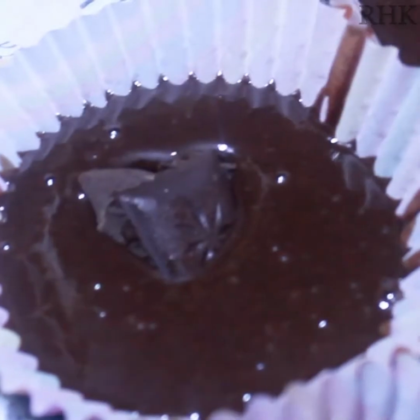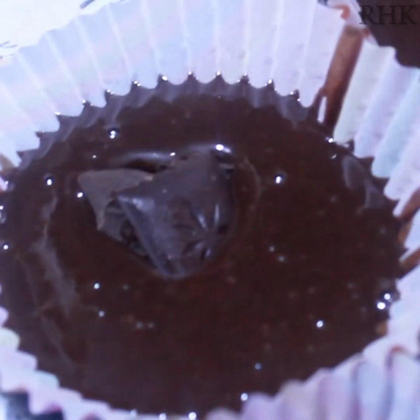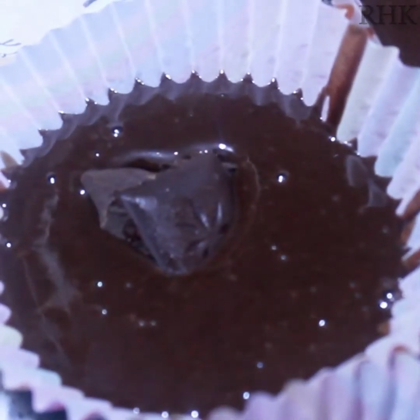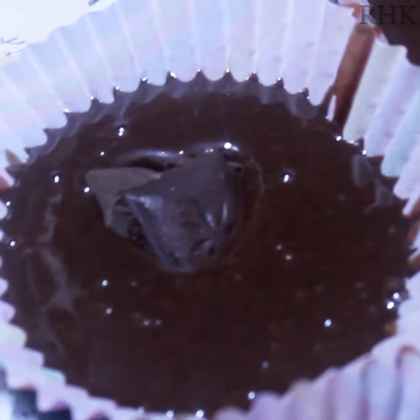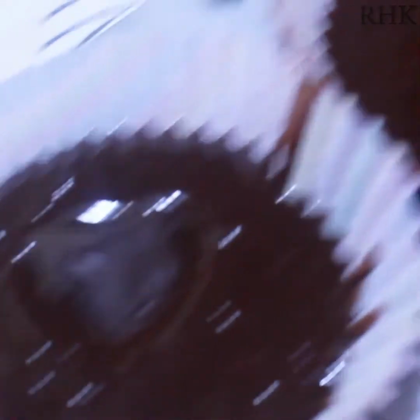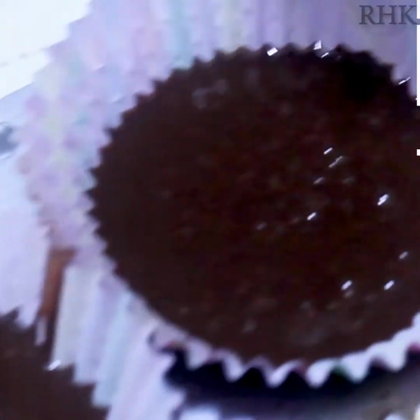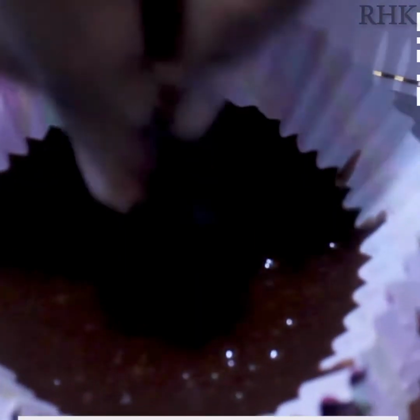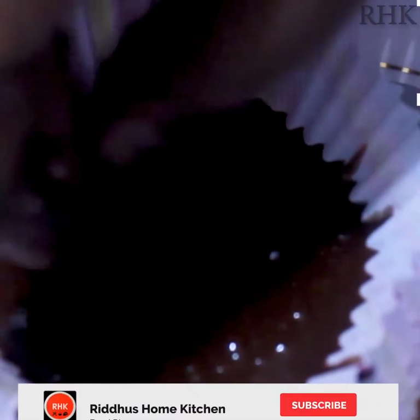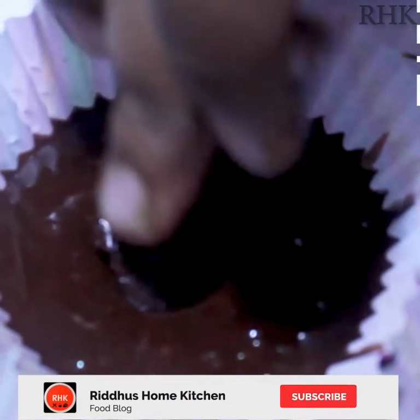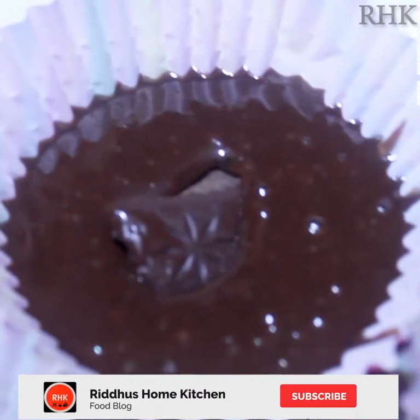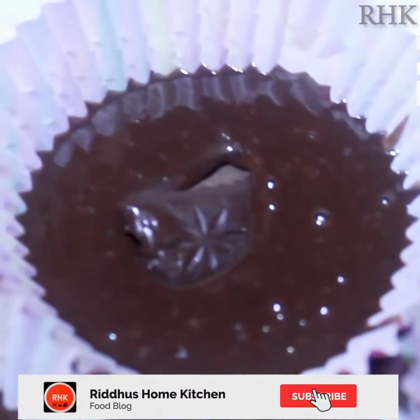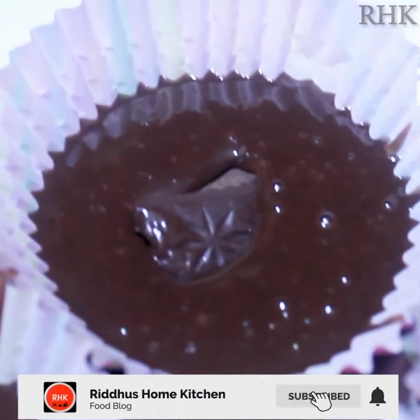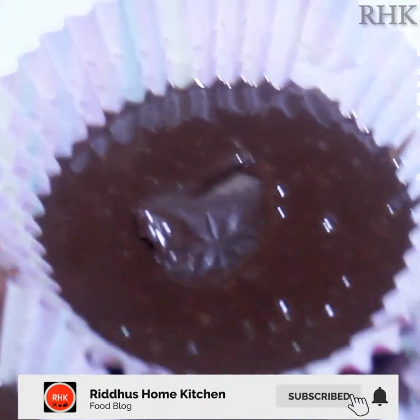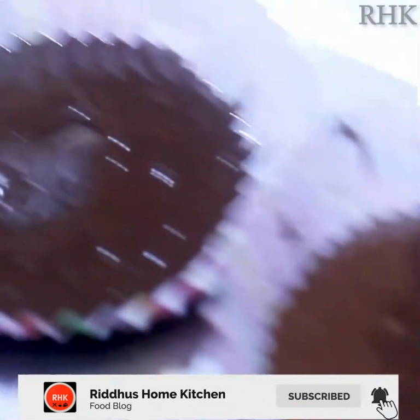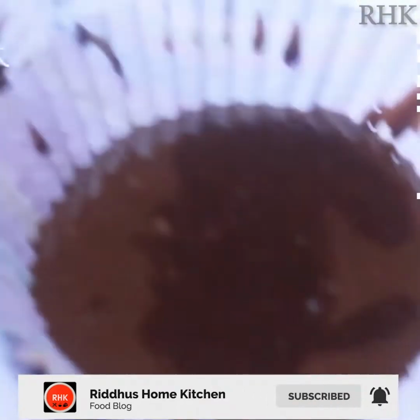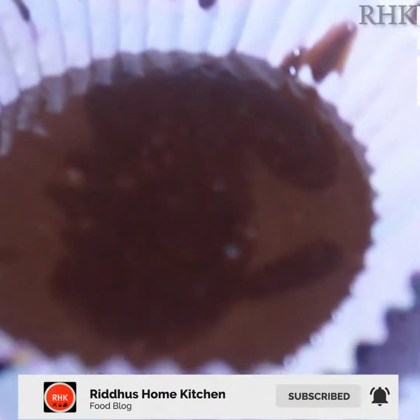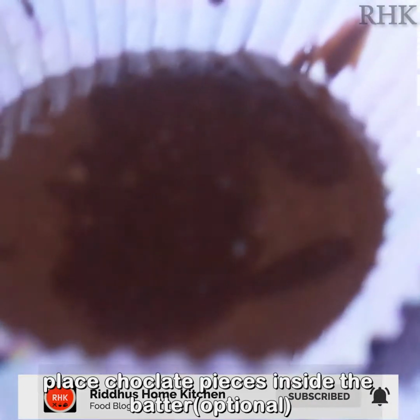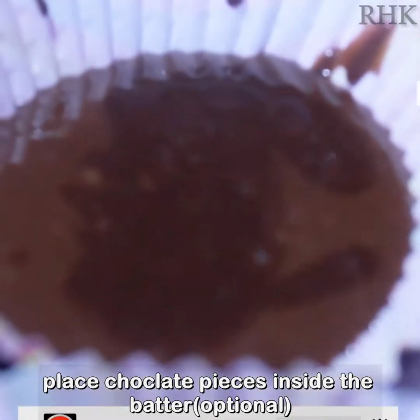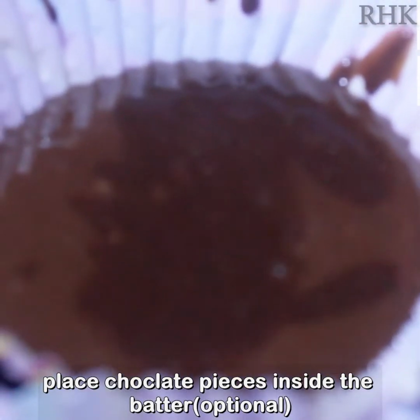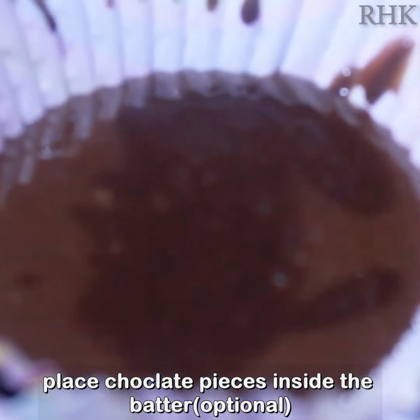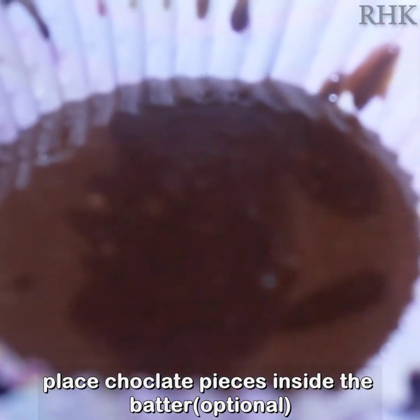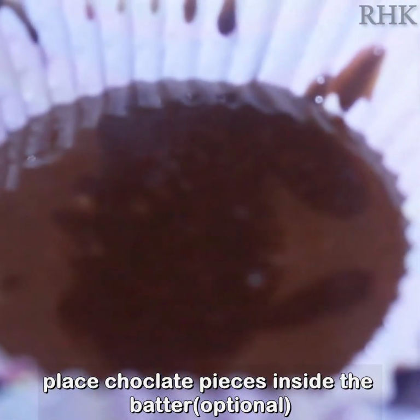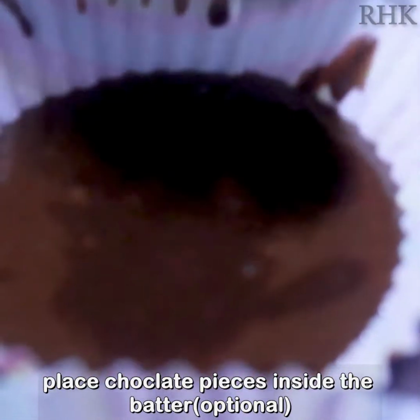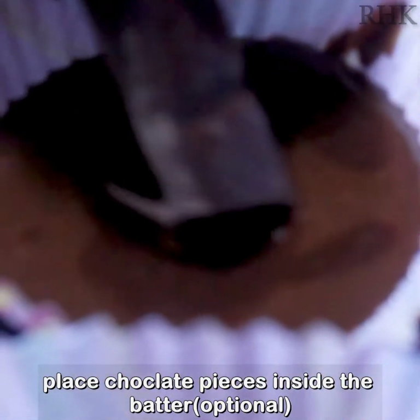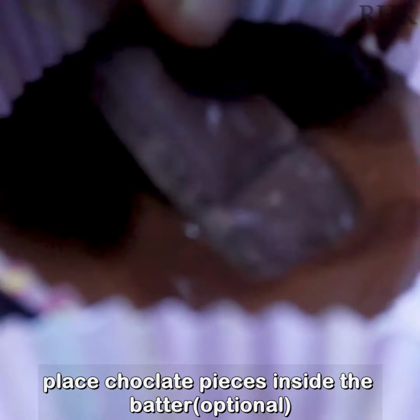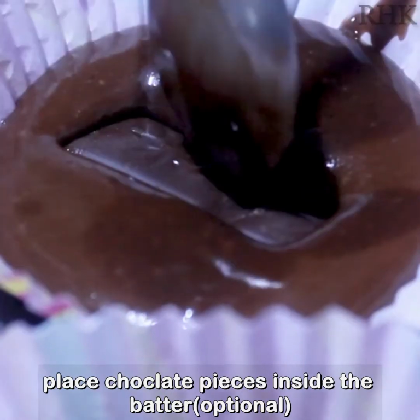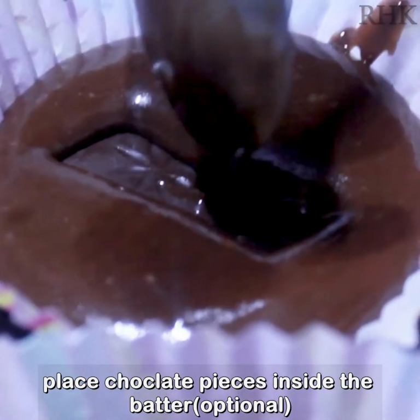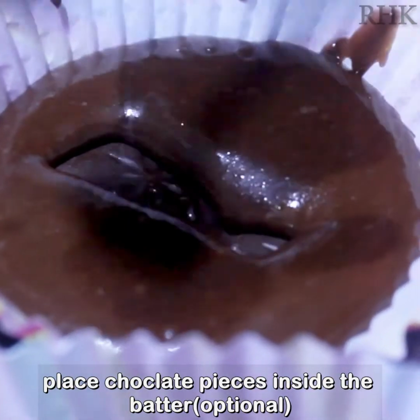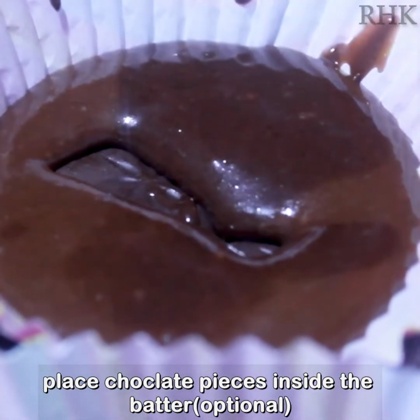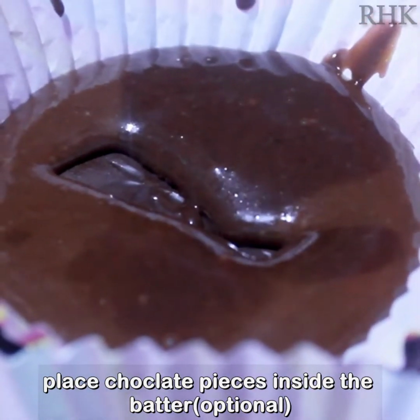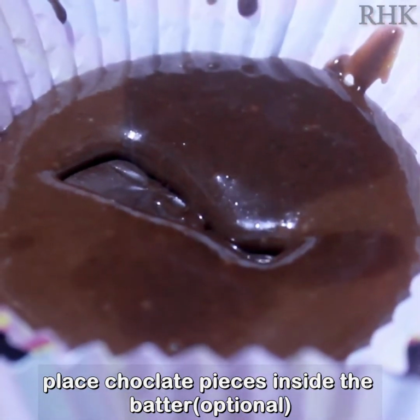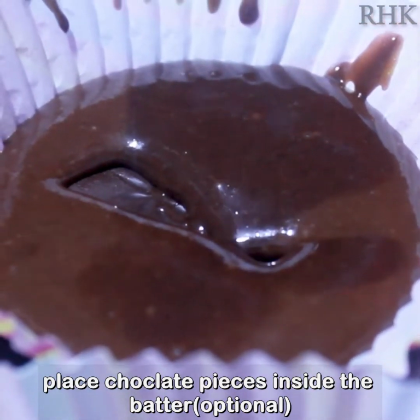Insert a piece of dark chocolate into the batter. This is optional — you can skip it if you don't like it. It will melt during cooking.